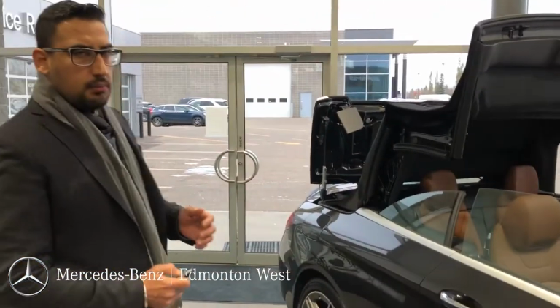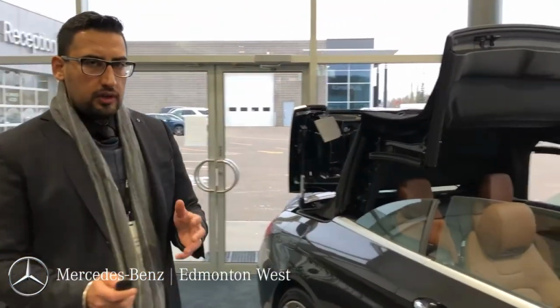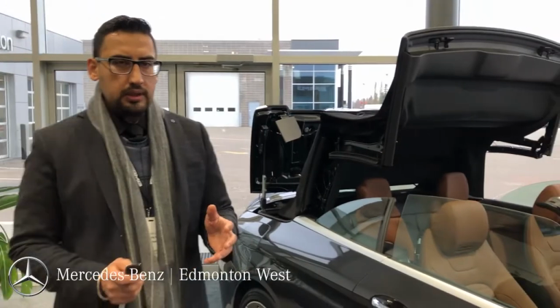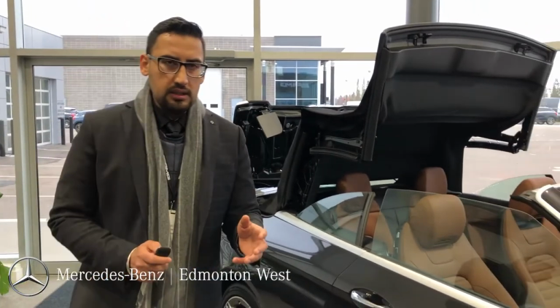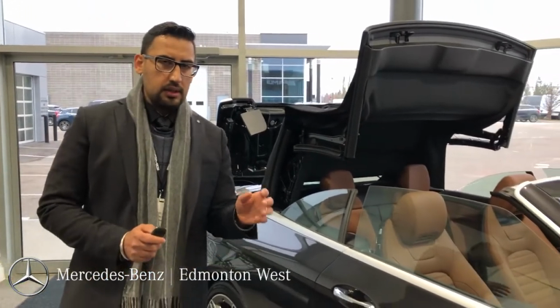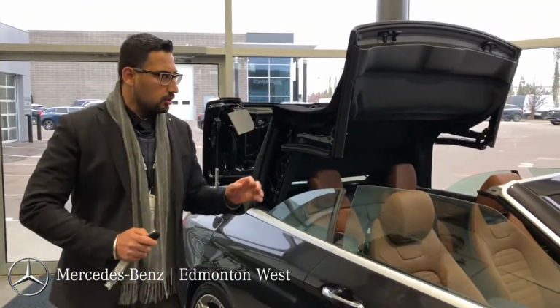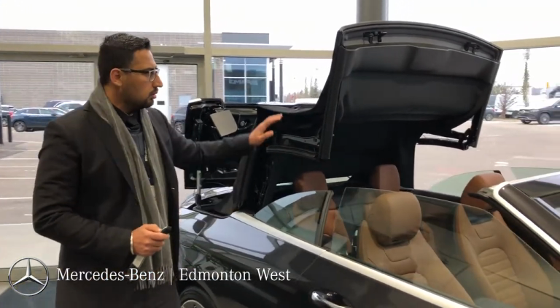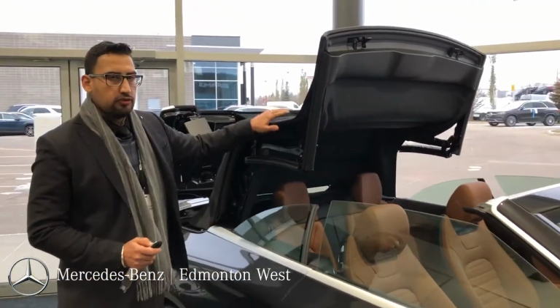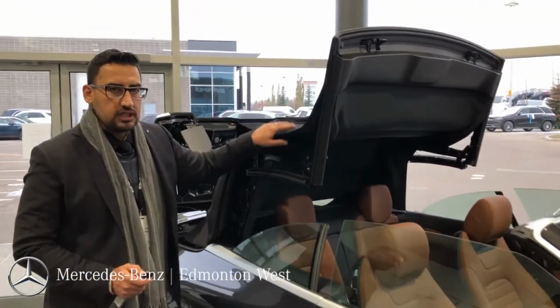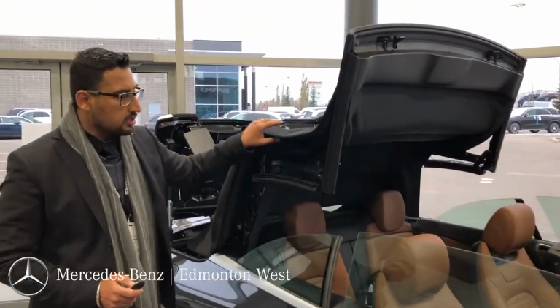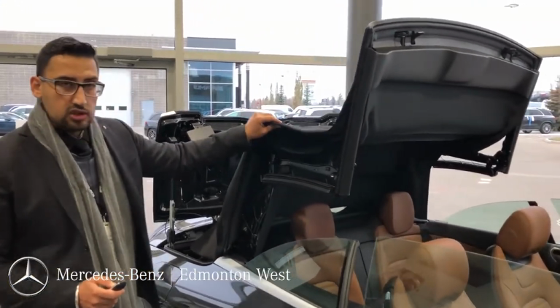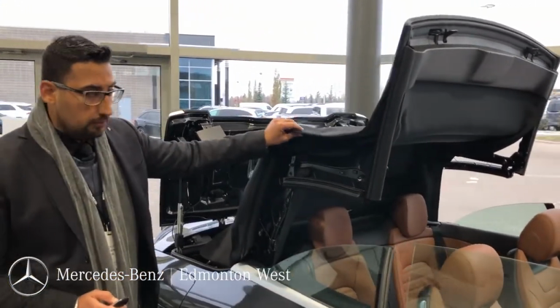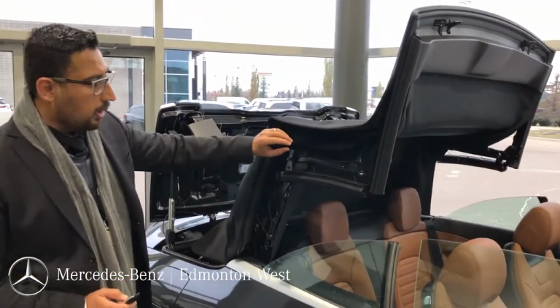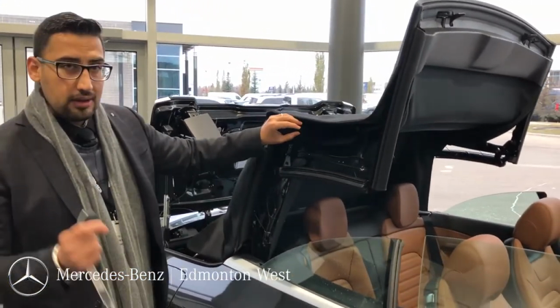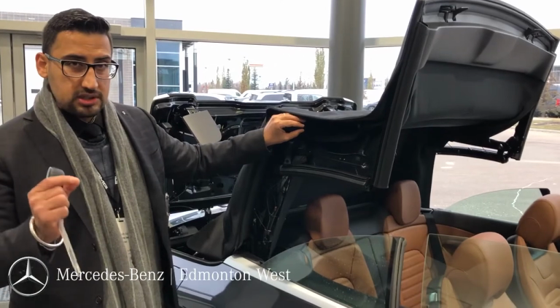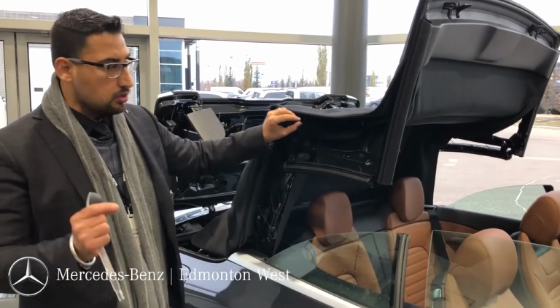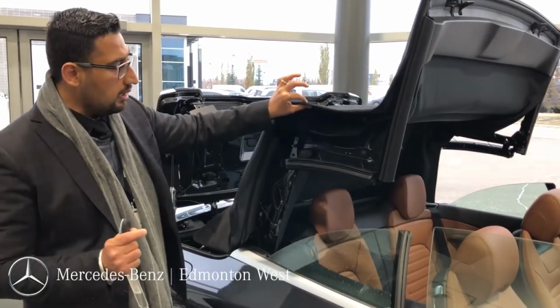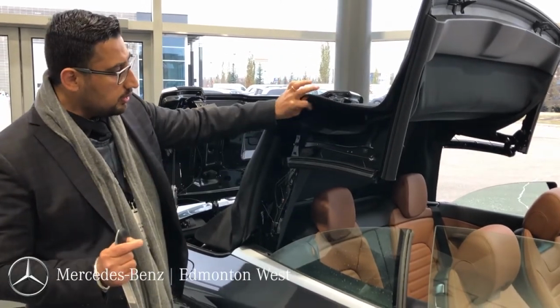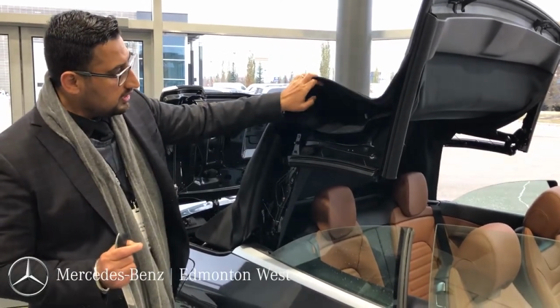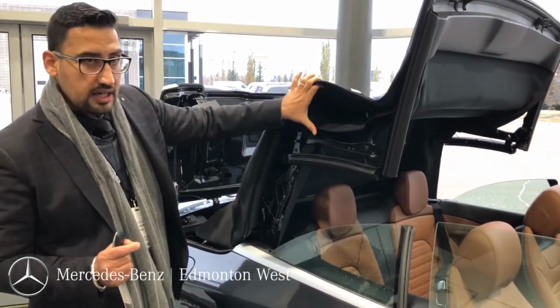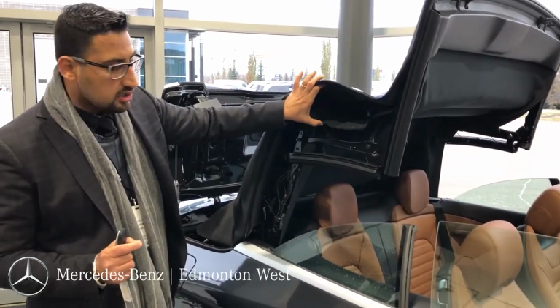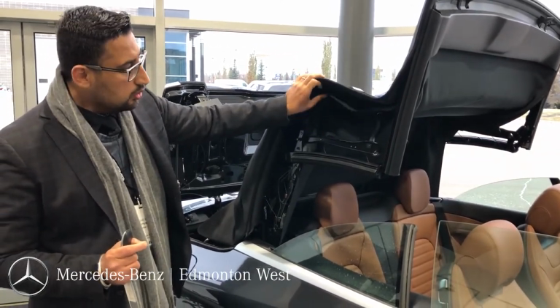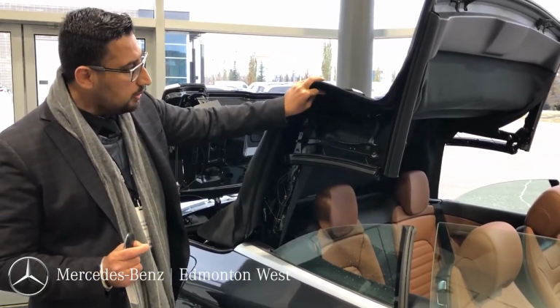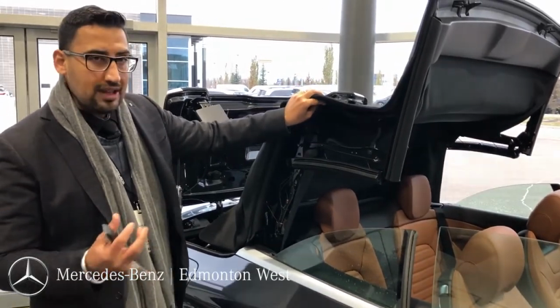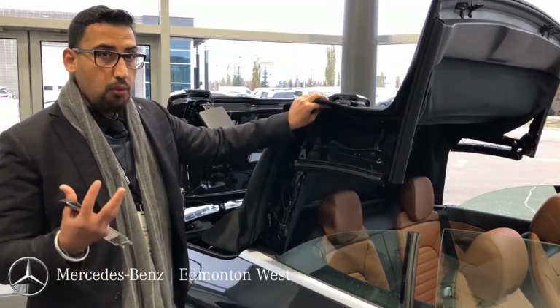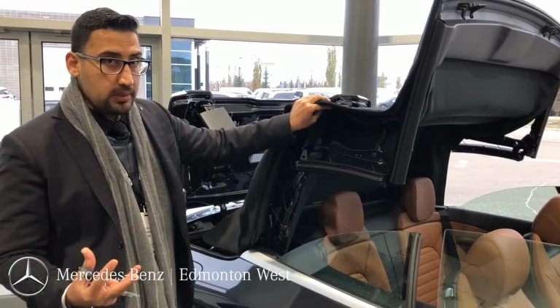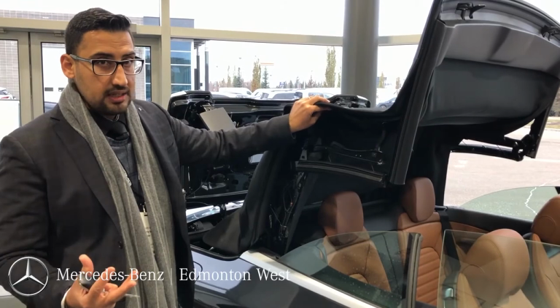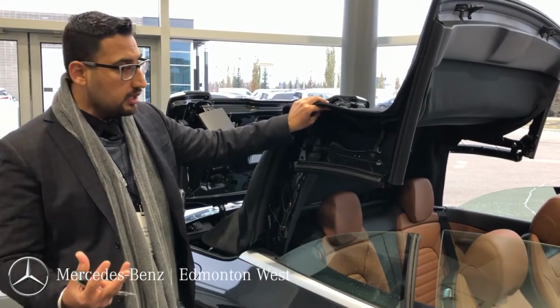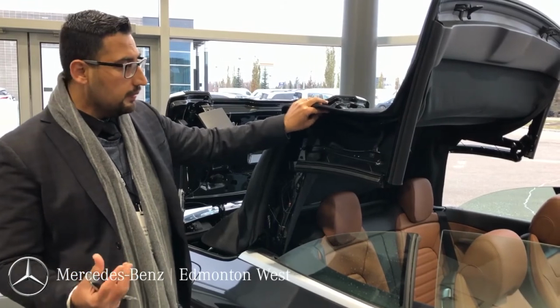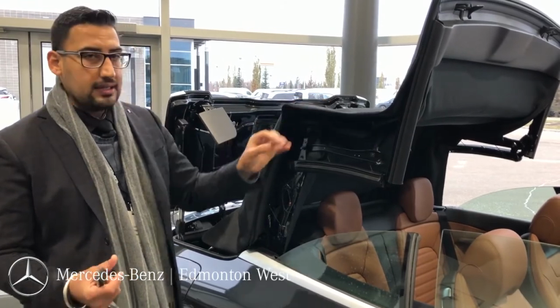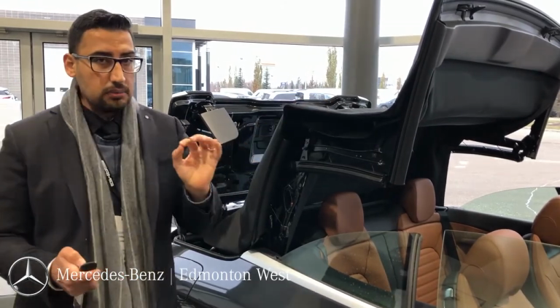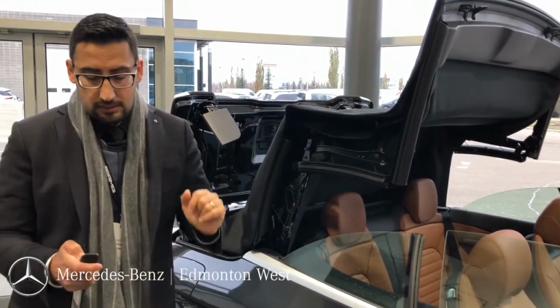Before I talk about the interior, I would like to show you the roof of this car. This is a soft top, but our Mercedes-Benz roofs are made with three different layers to keep it warm inside, well insulated, and it's soundproof as well.